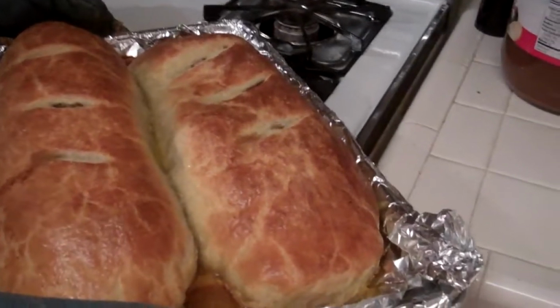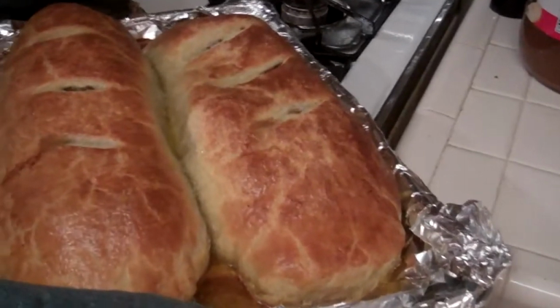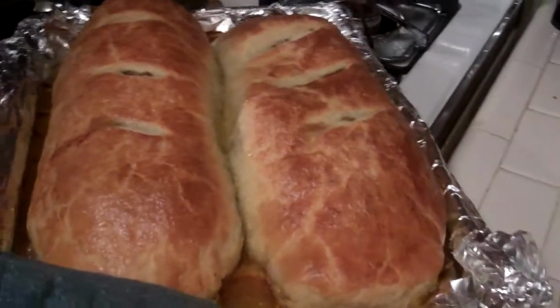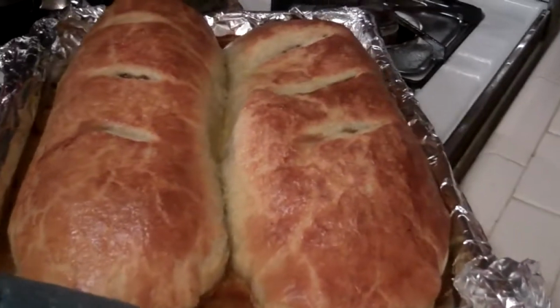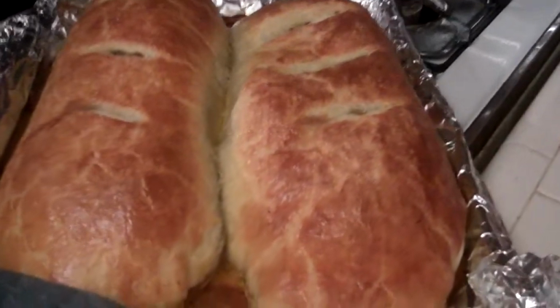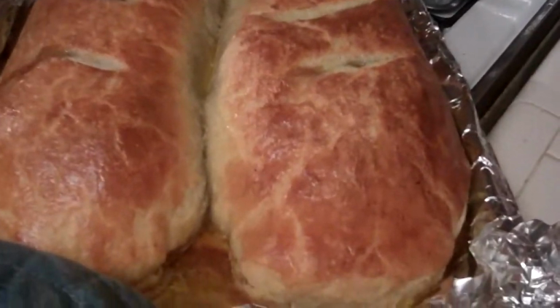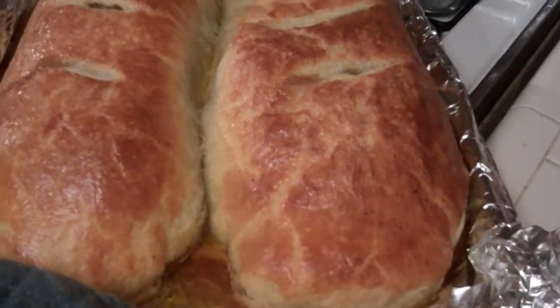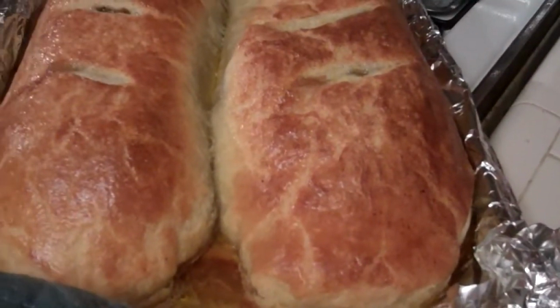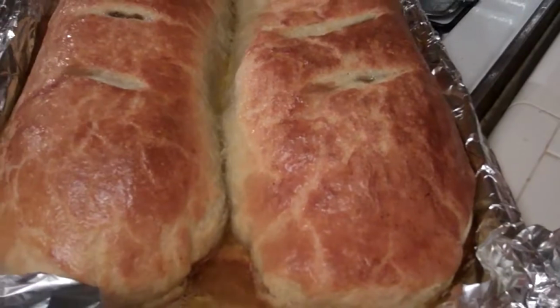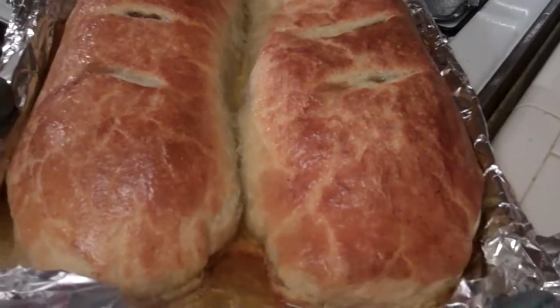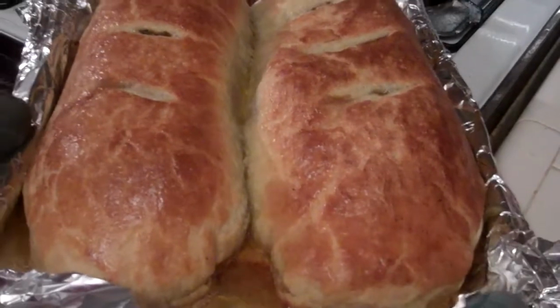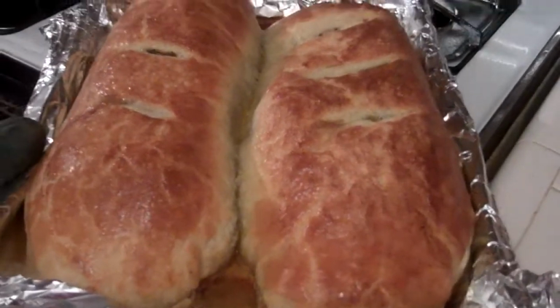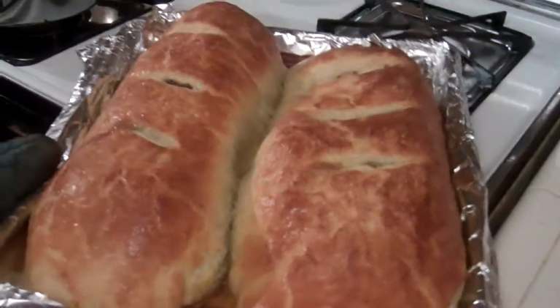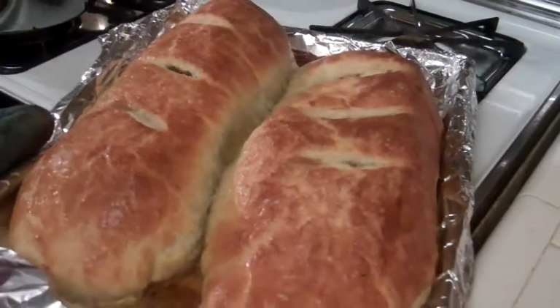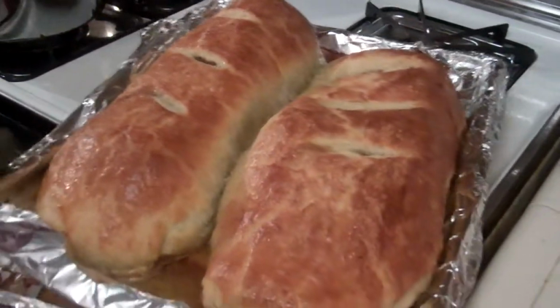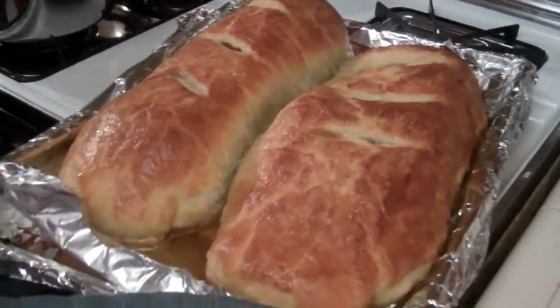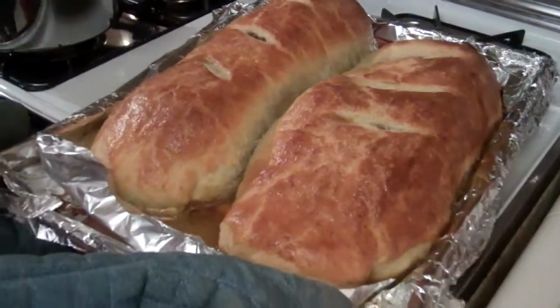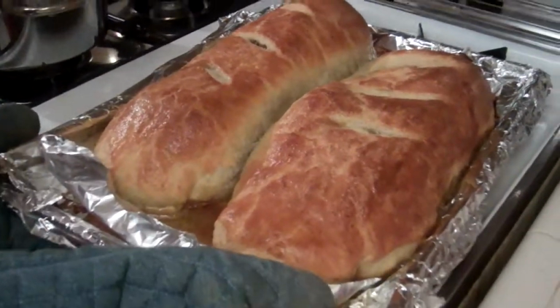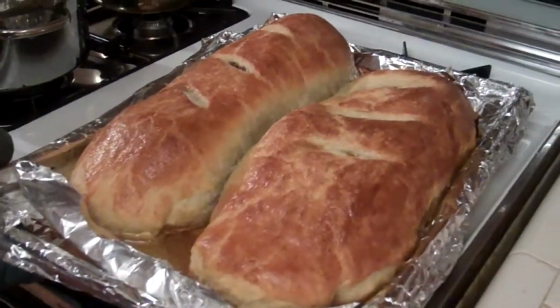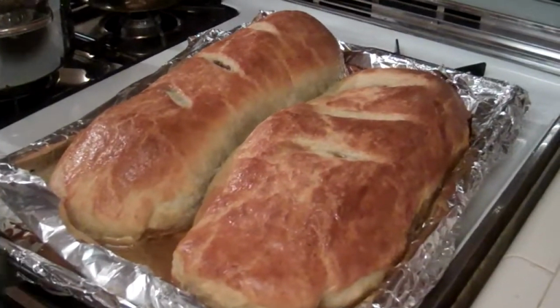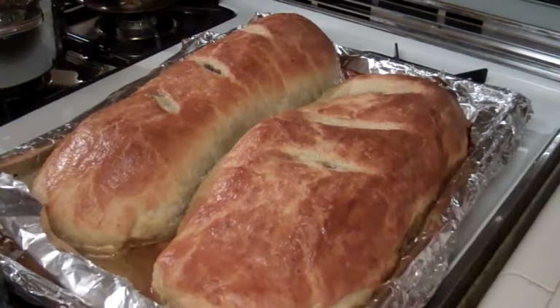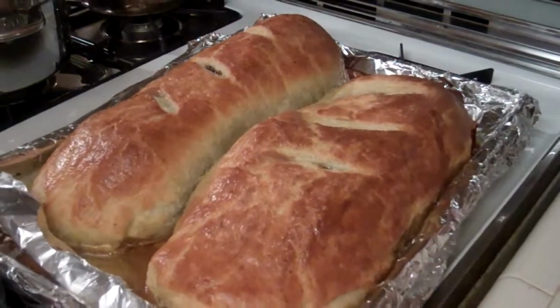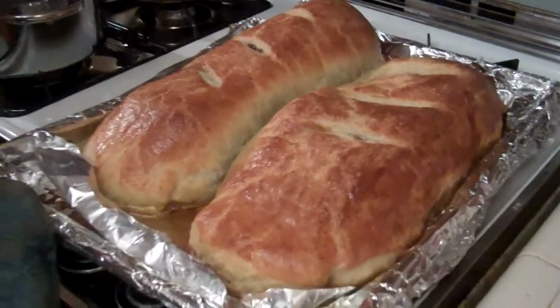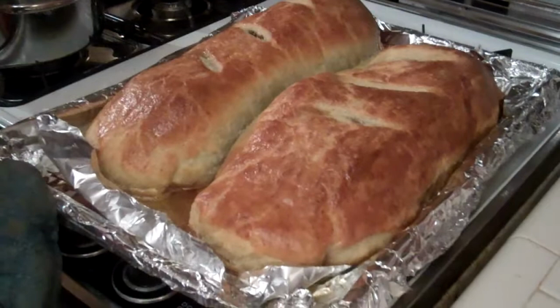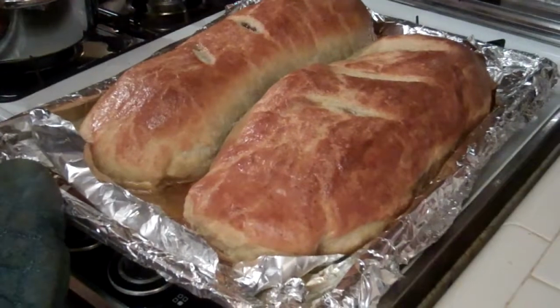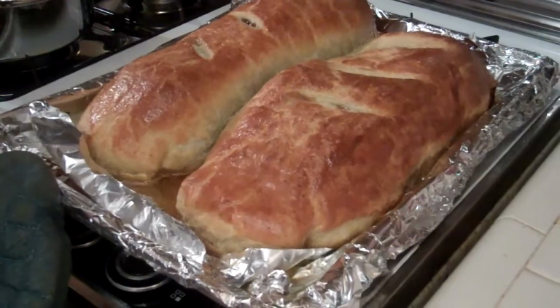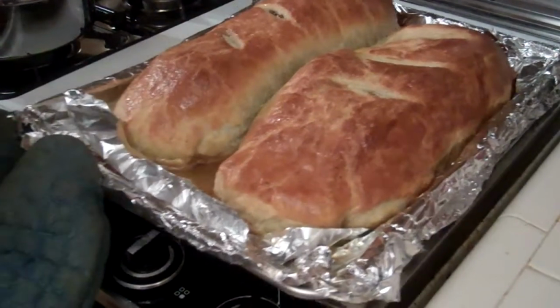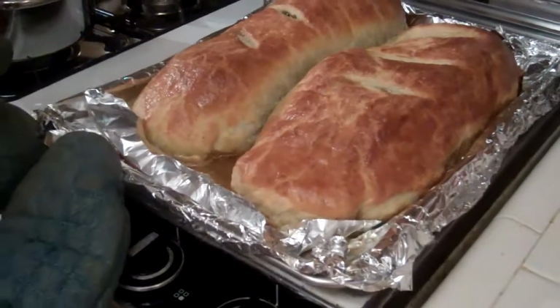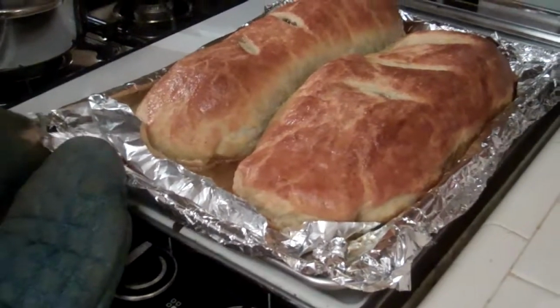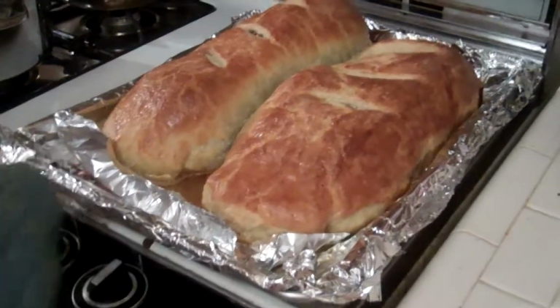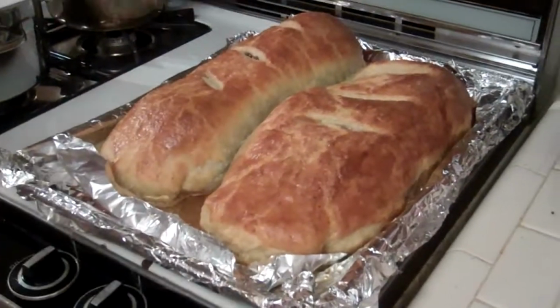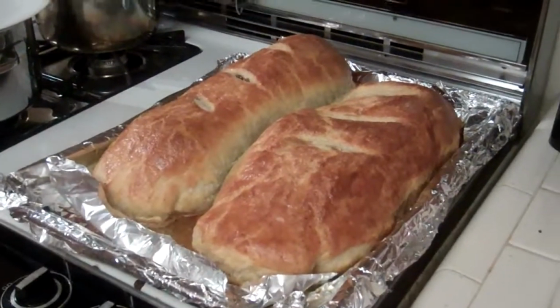Nicely brown on top. You can see that they kind of stuck together, which is a little unfortunate. They look really nice. Yeah, we will eat them.